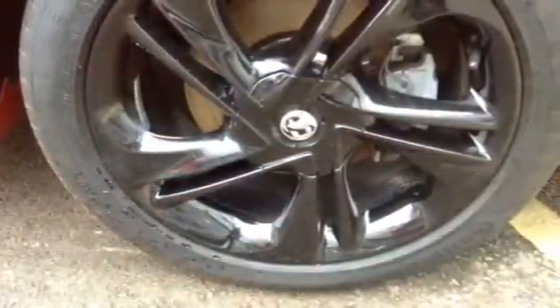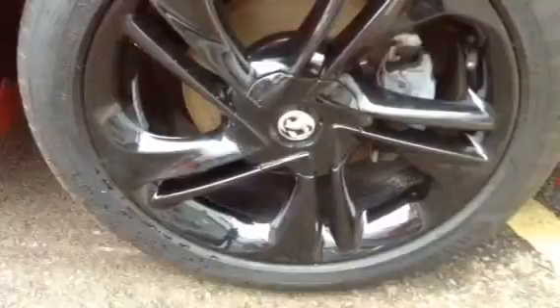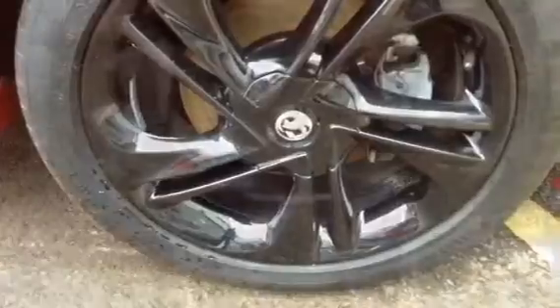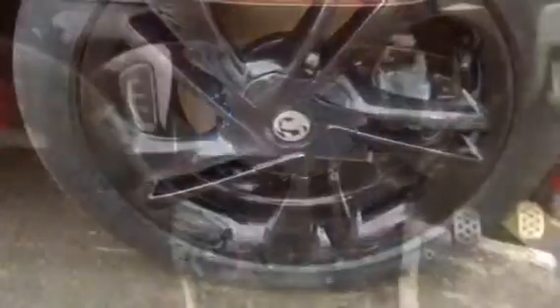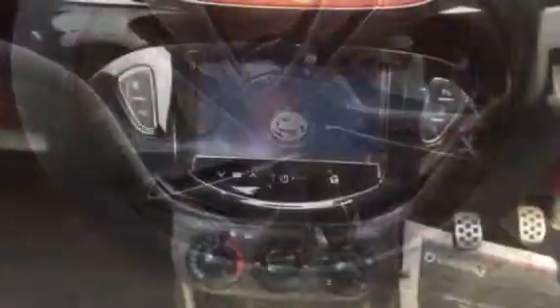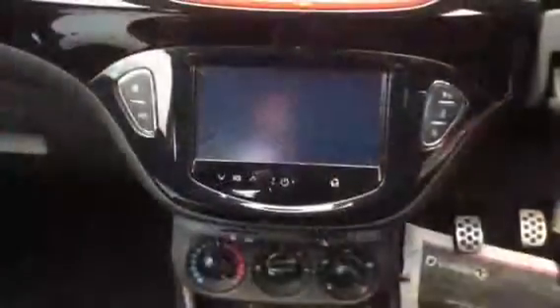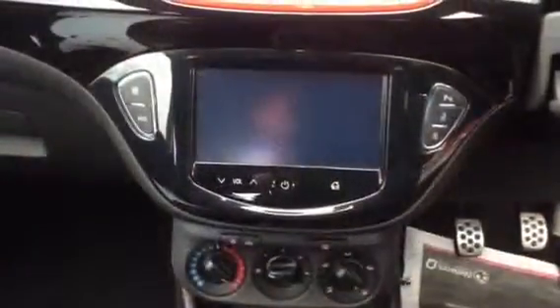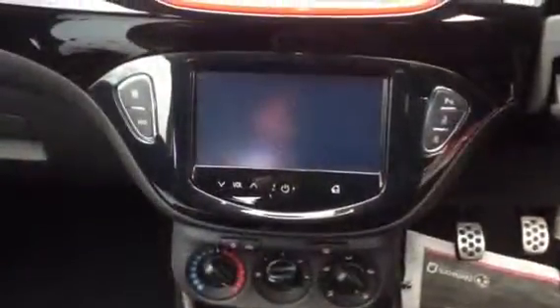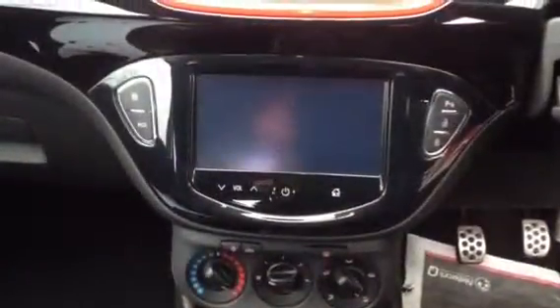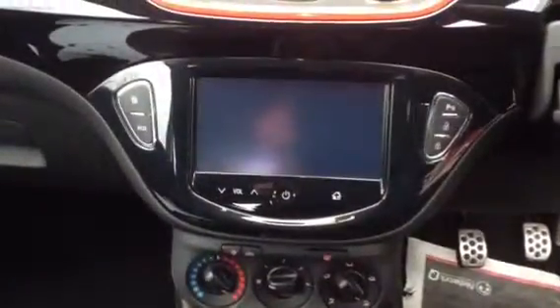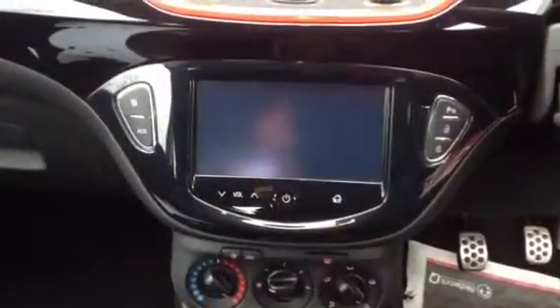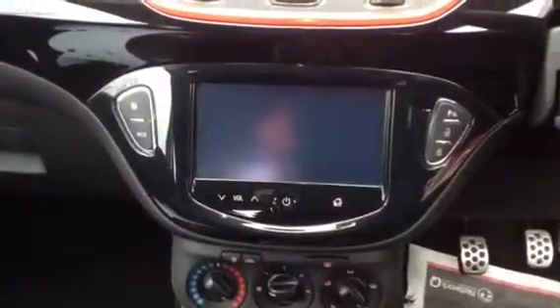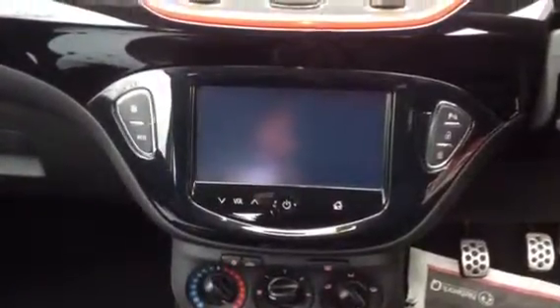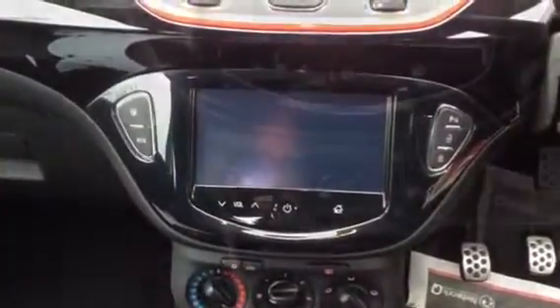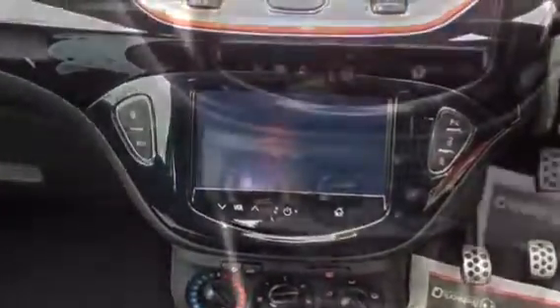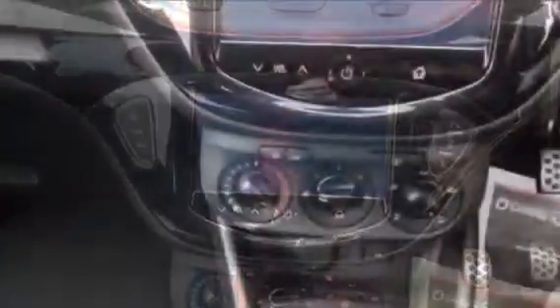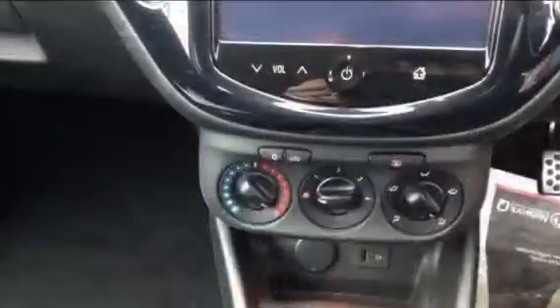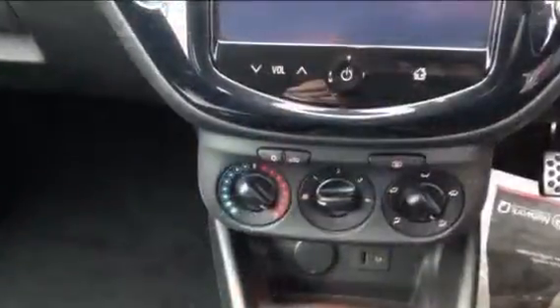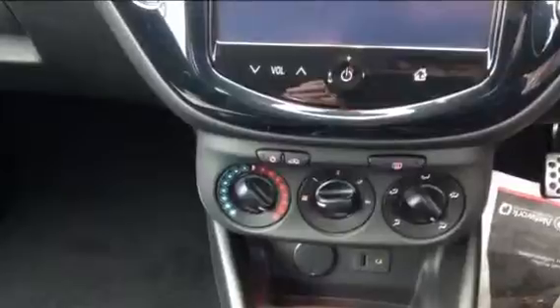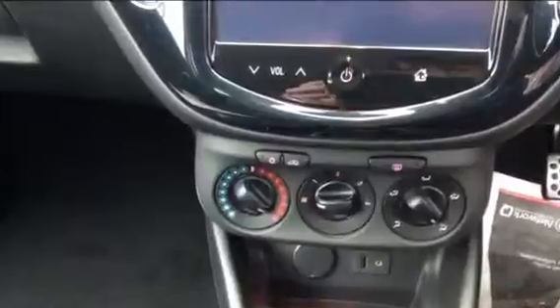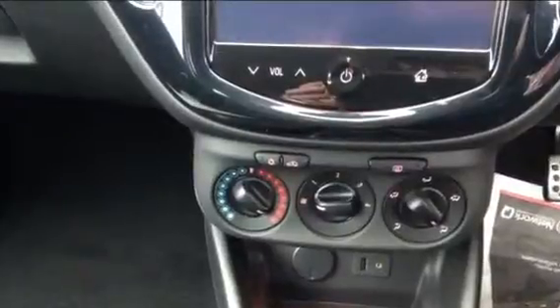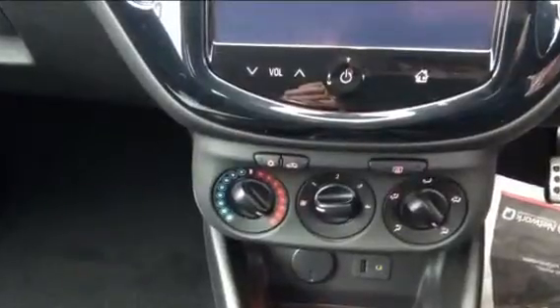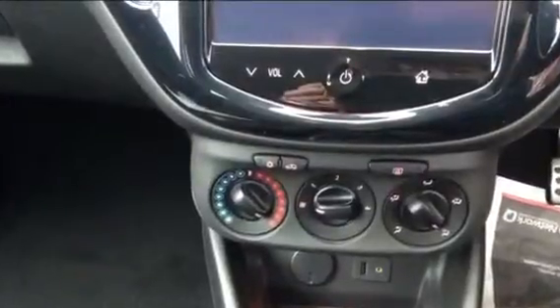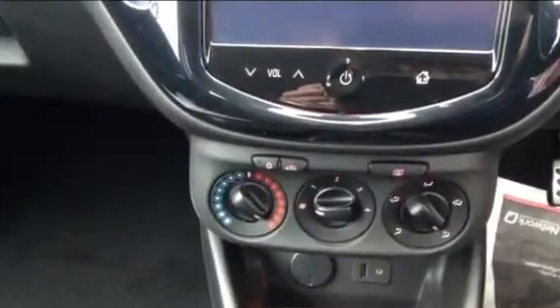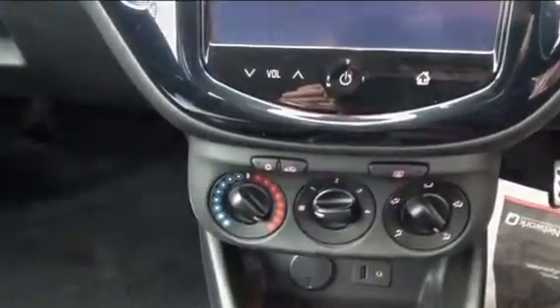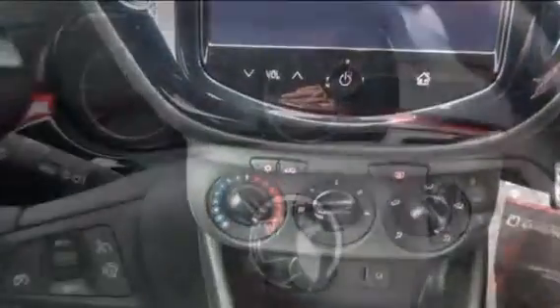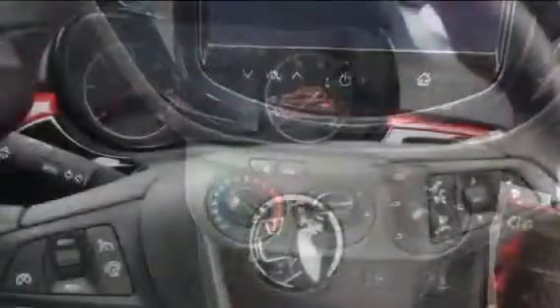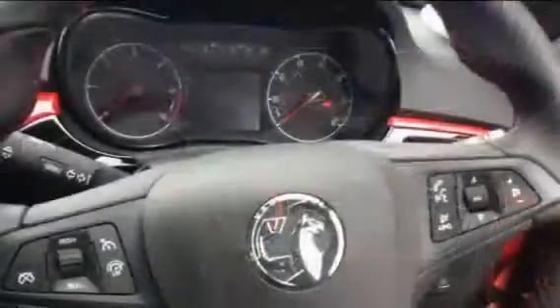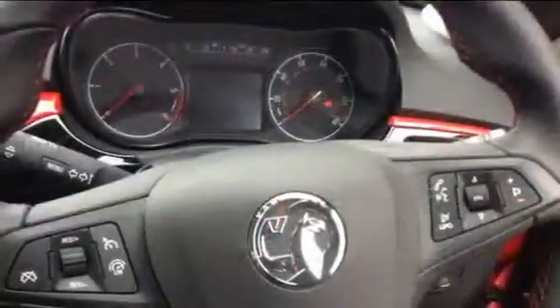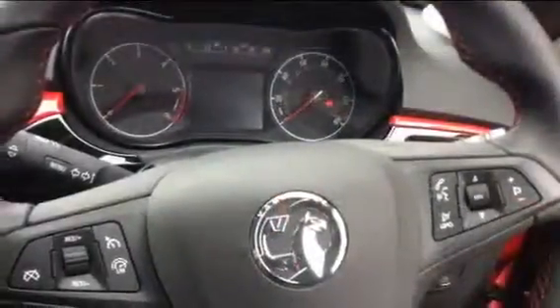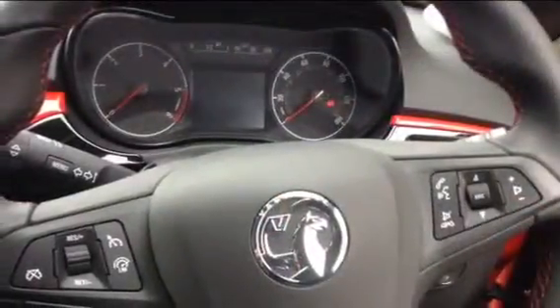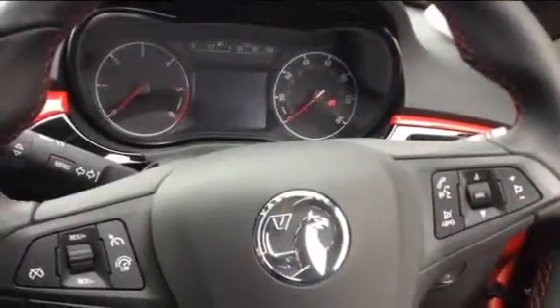front and rear parking sensors, Vauxhall's IntelliLink system, USB and iPod connectivity, and steering wheel mounted audio controls.